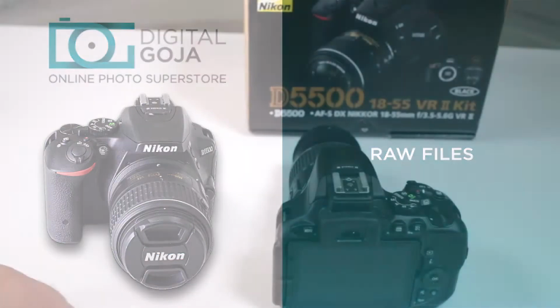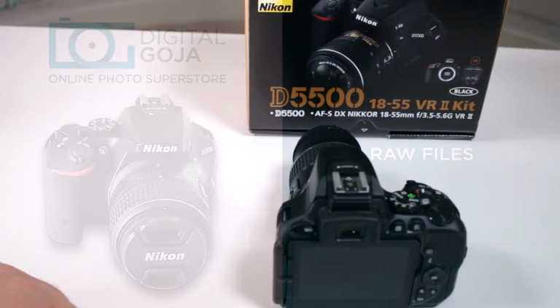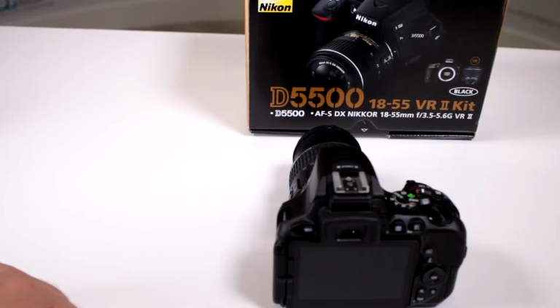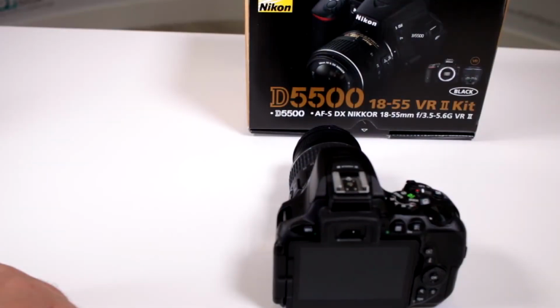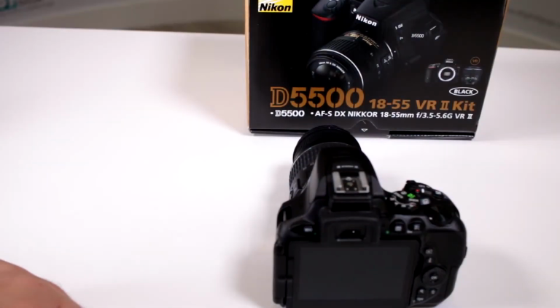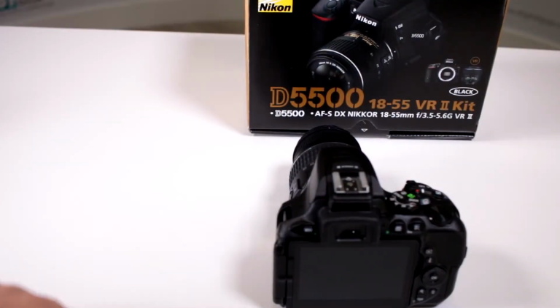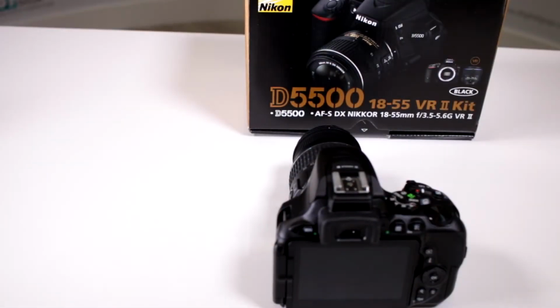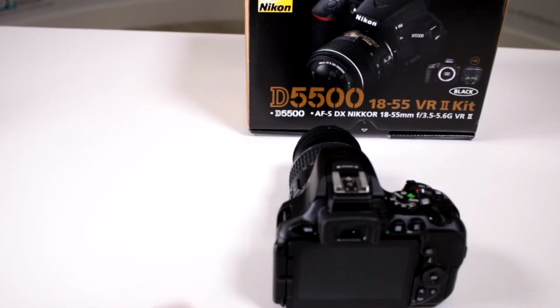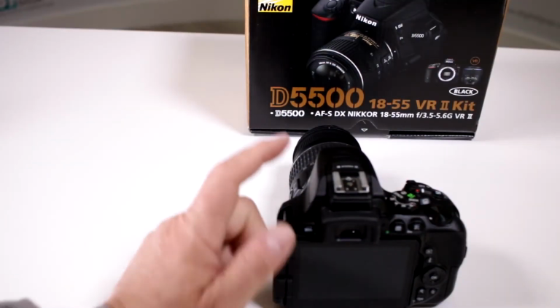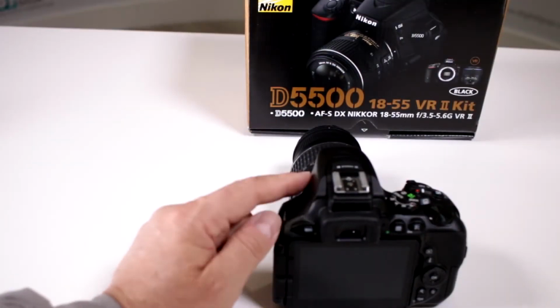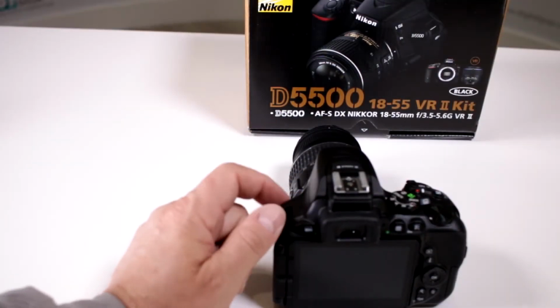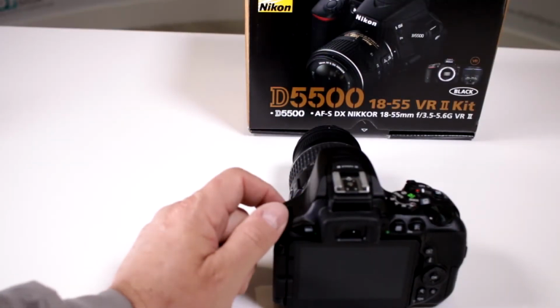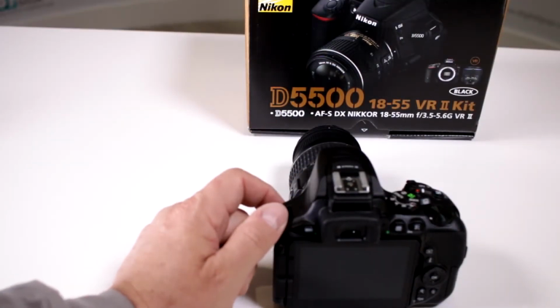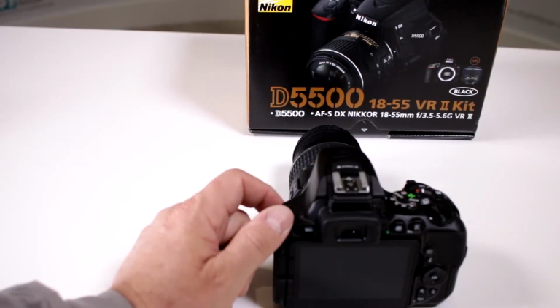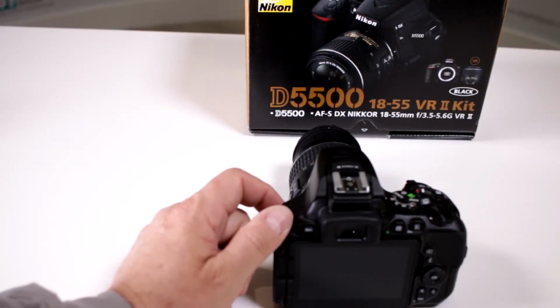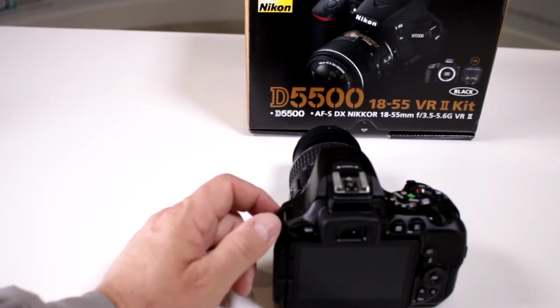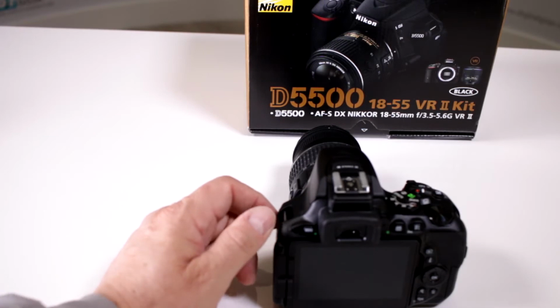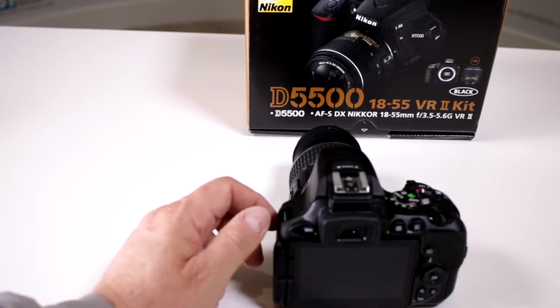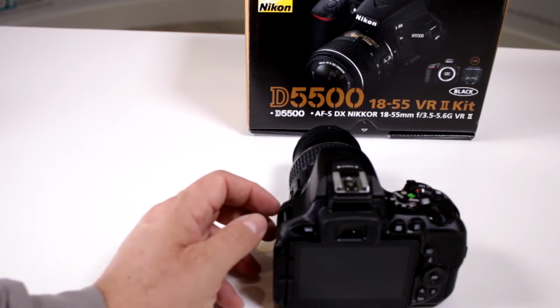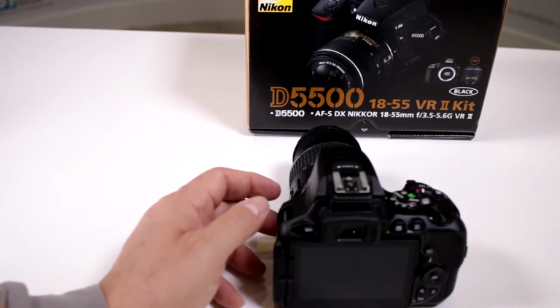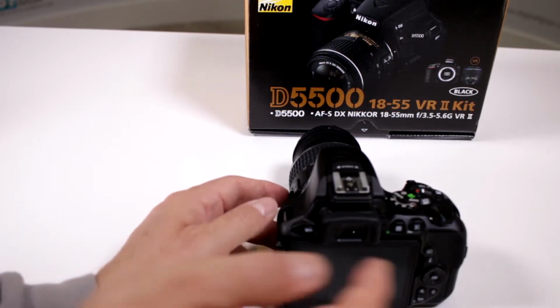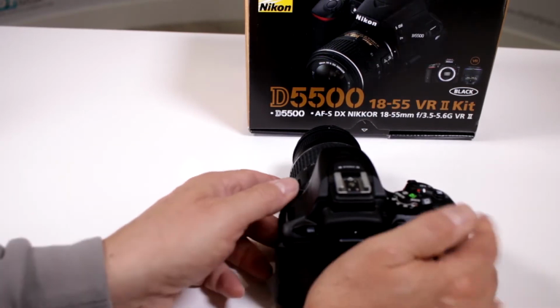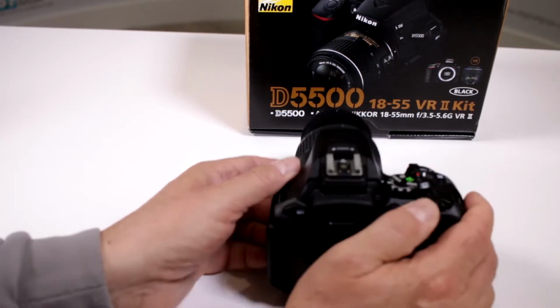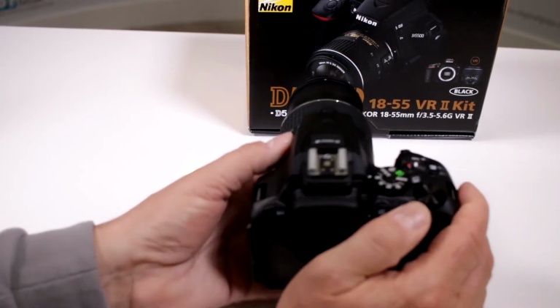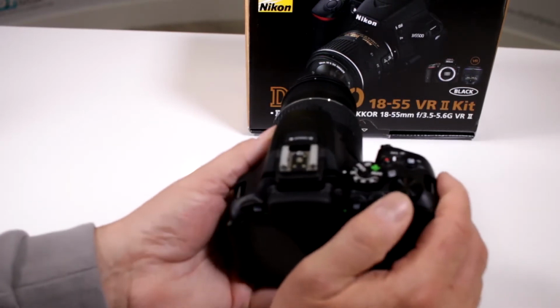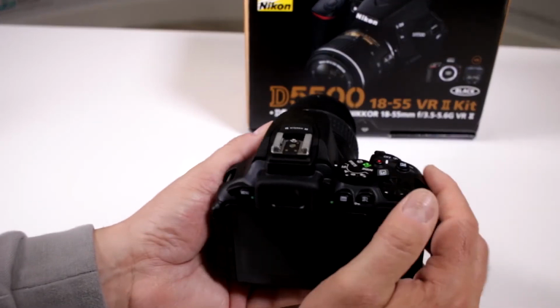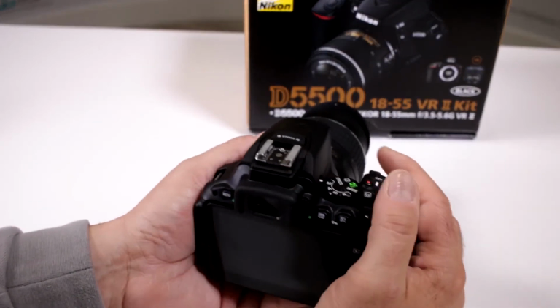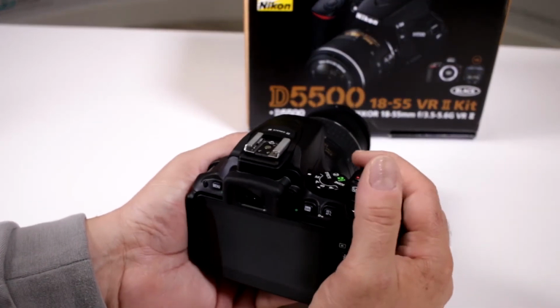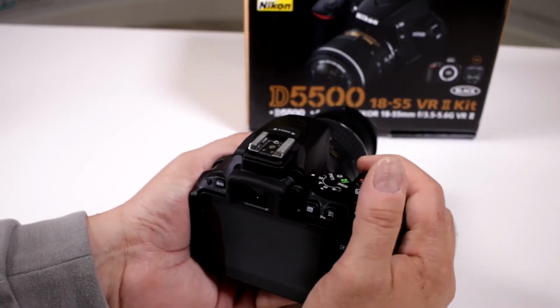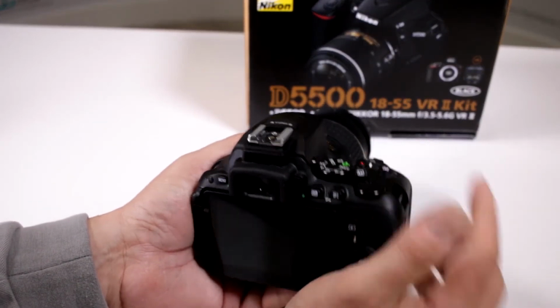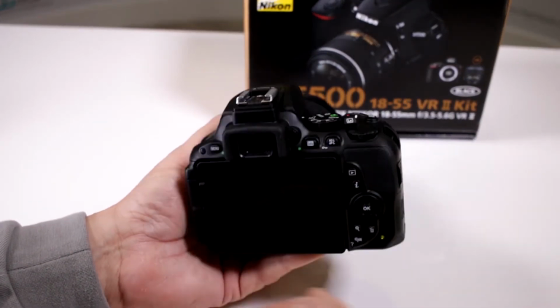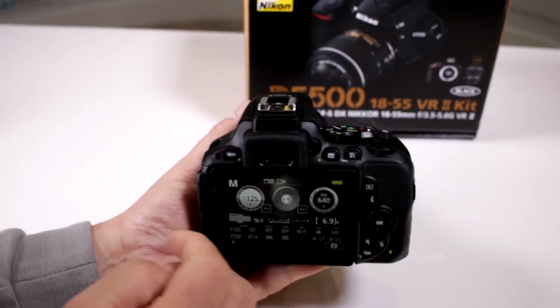Can I shoot RAW files with my new Nikon D5500? Yes you can, and they increased the quality of your RAW files now.